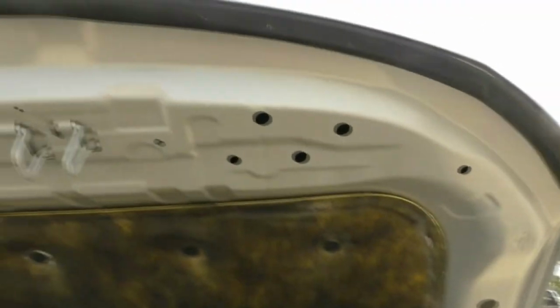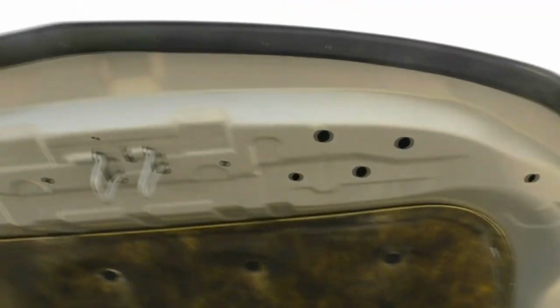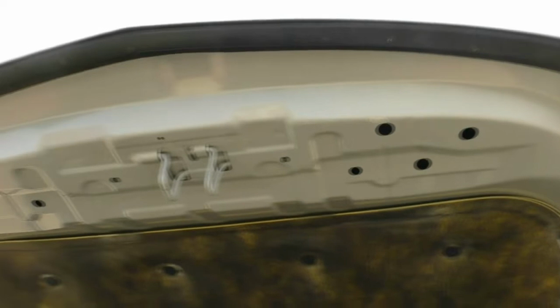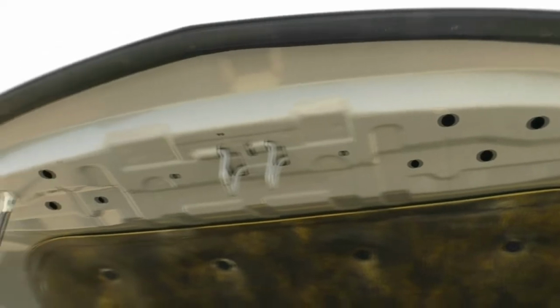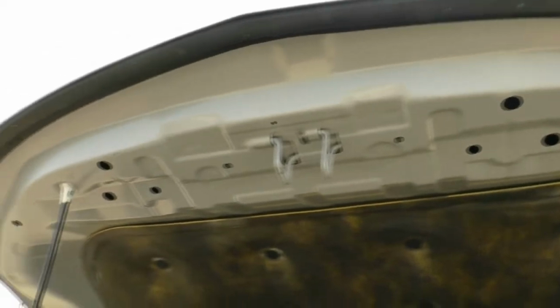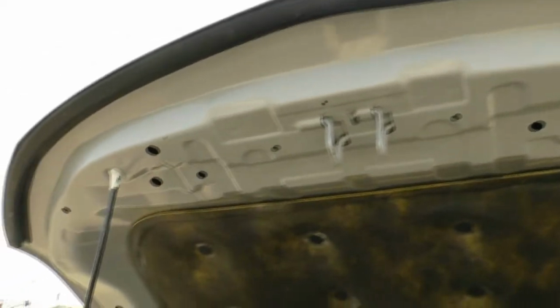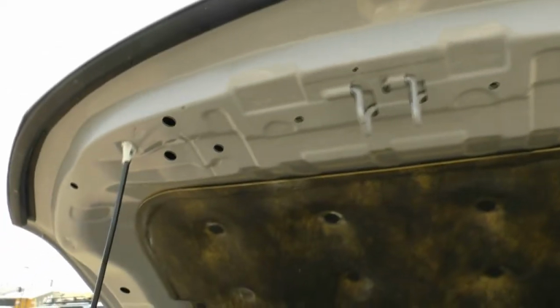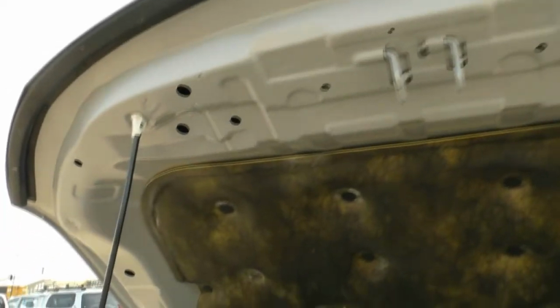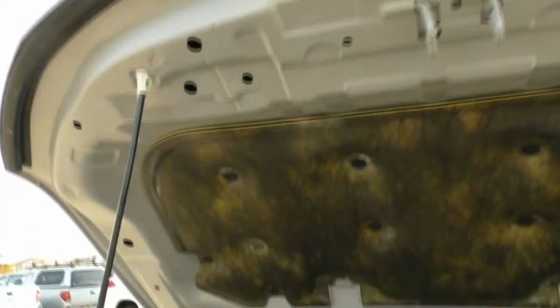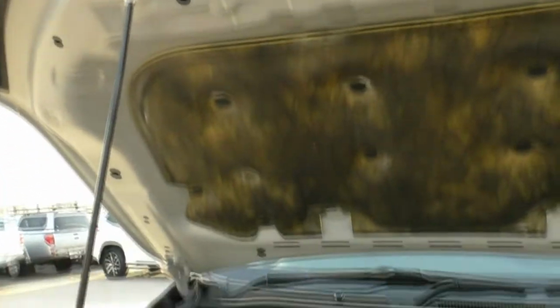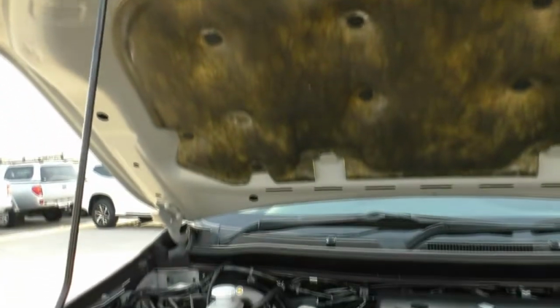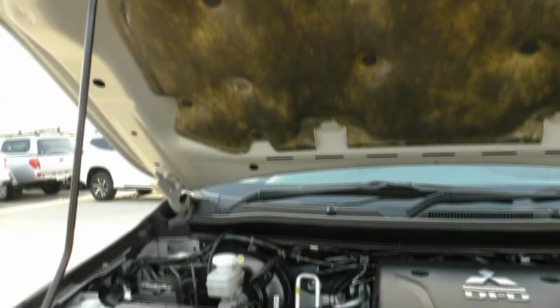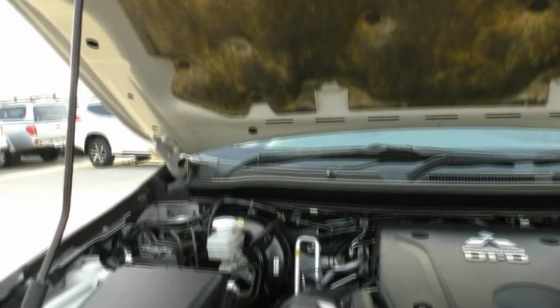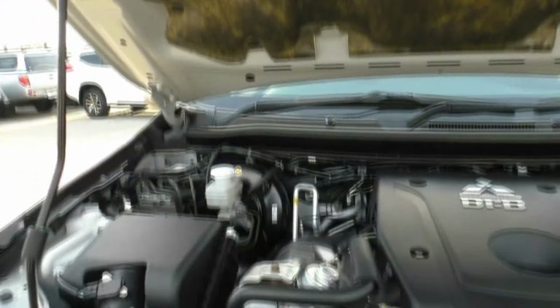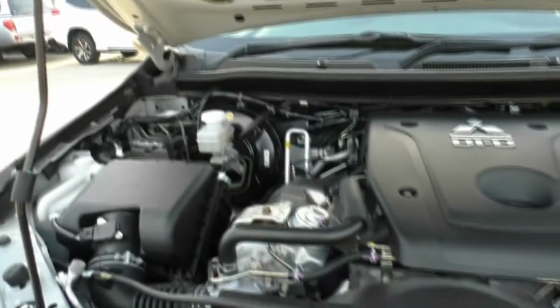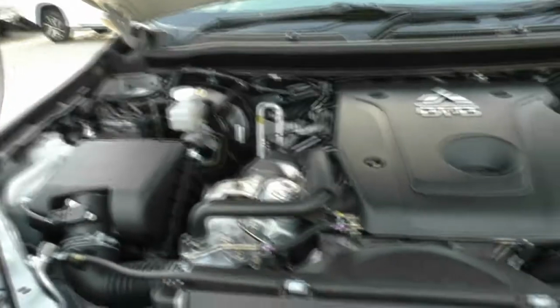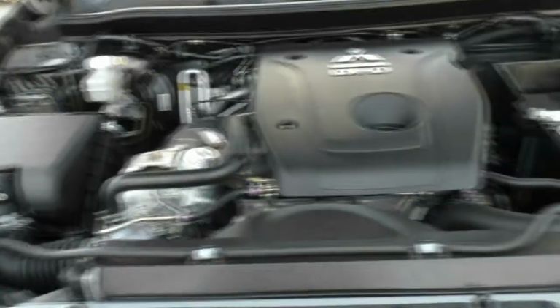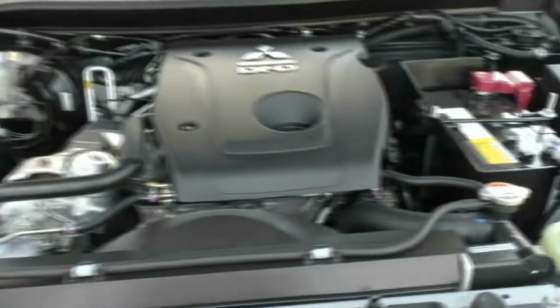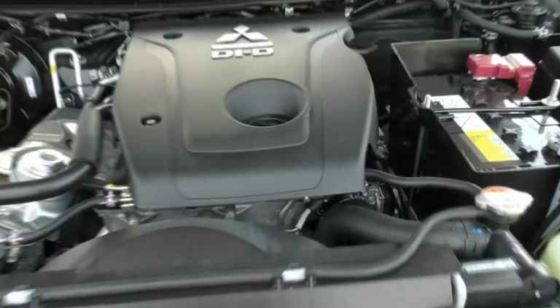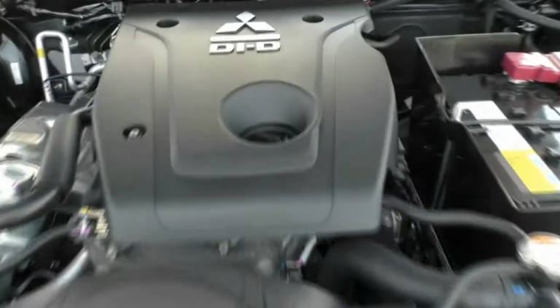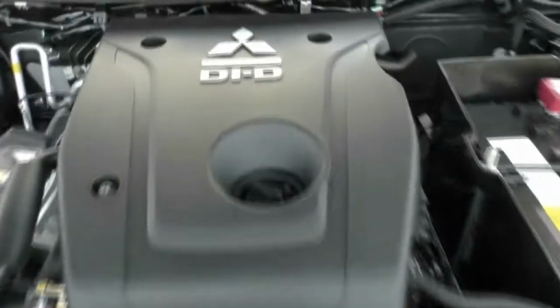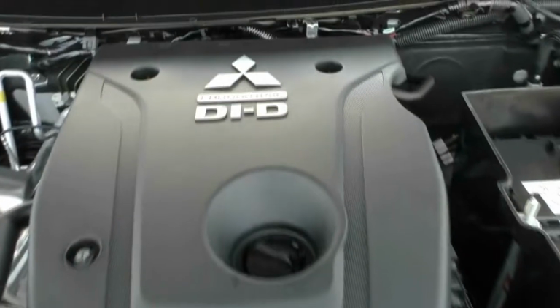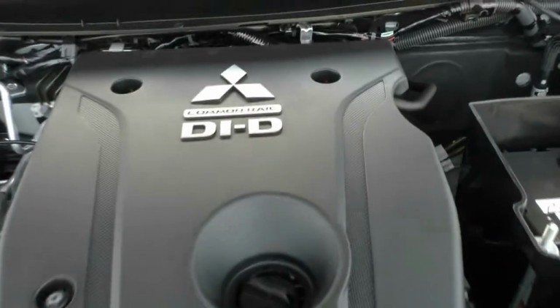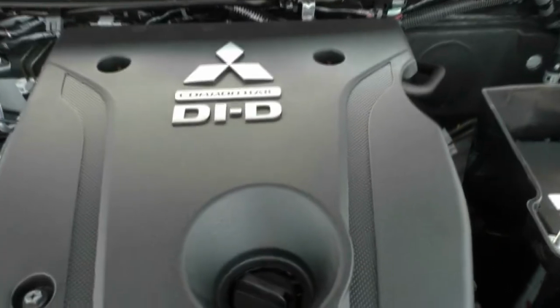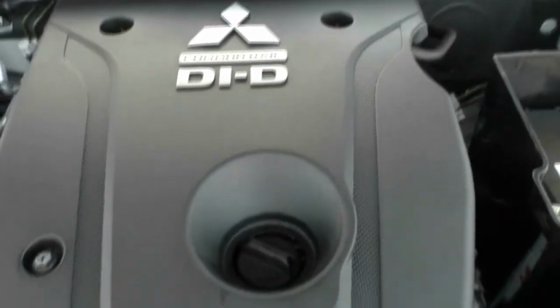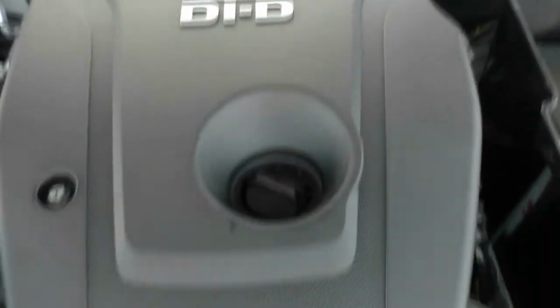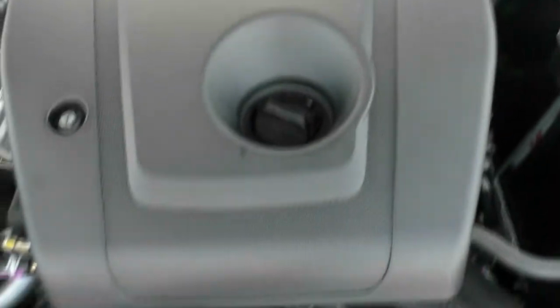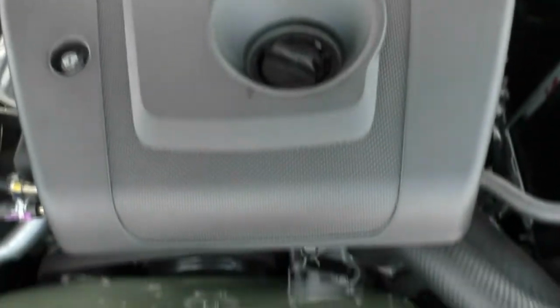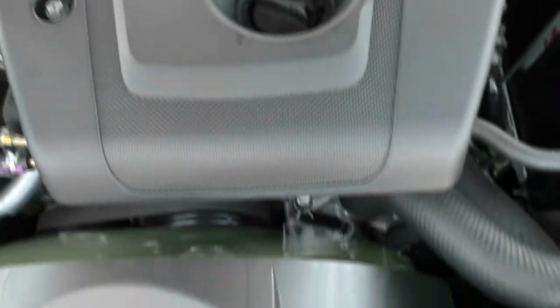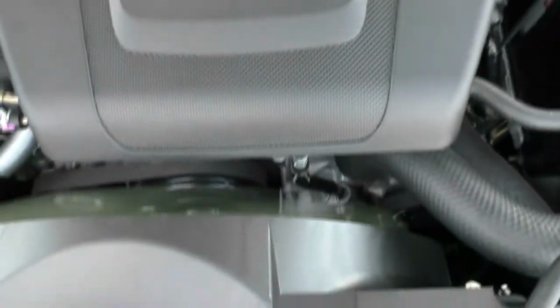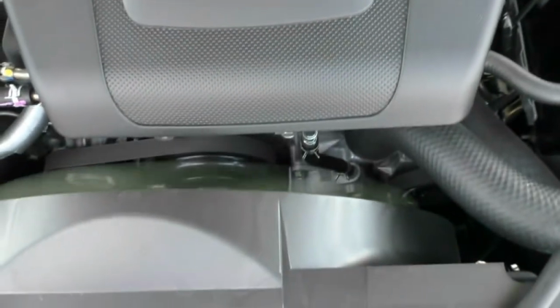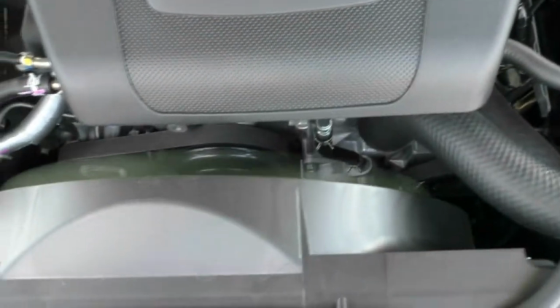Being a diesel, you do have a 68 litre capacity diesel tank, using roughly 8 litres to the 100 kilometres, giving you an average fuel range of 850 kilometres to the tank.